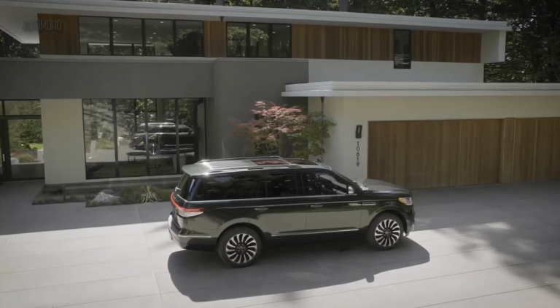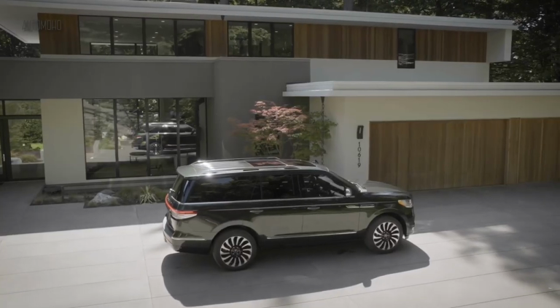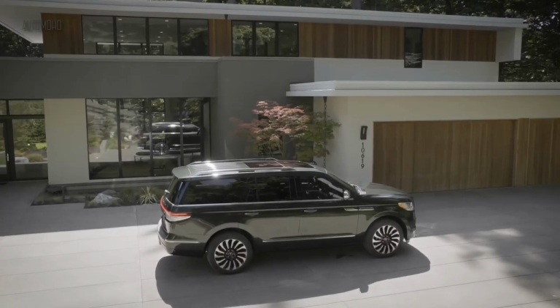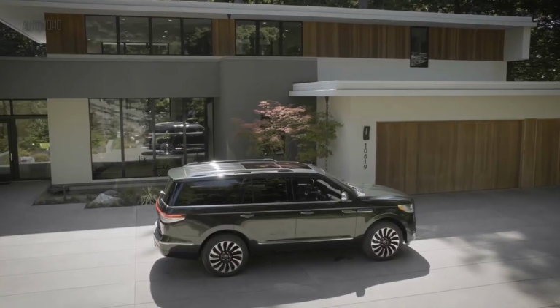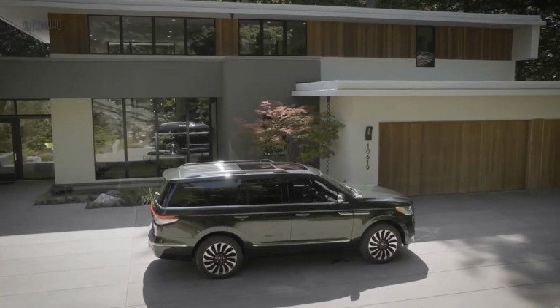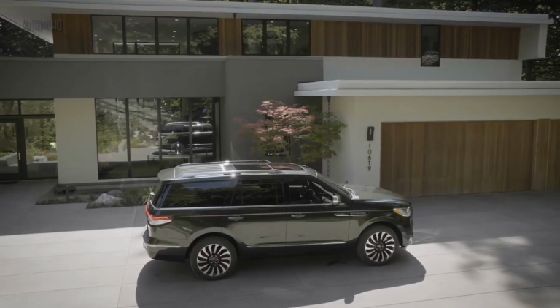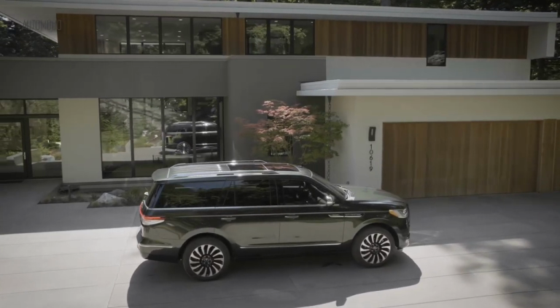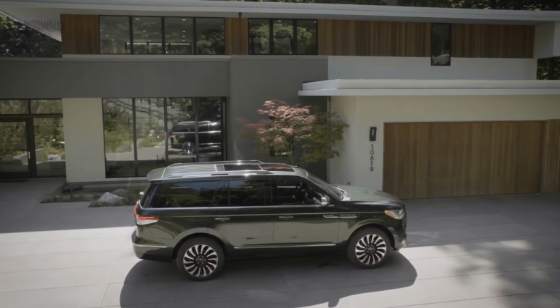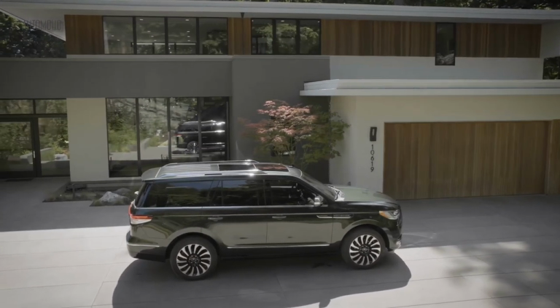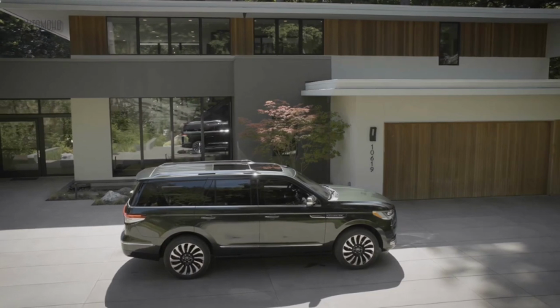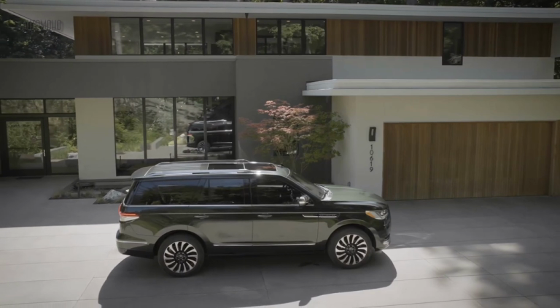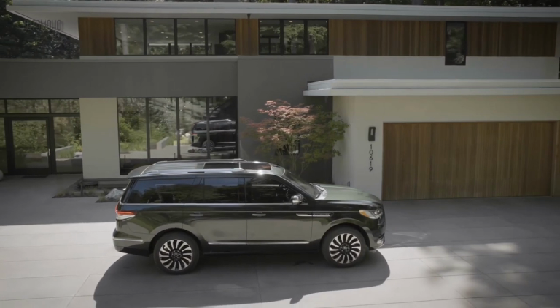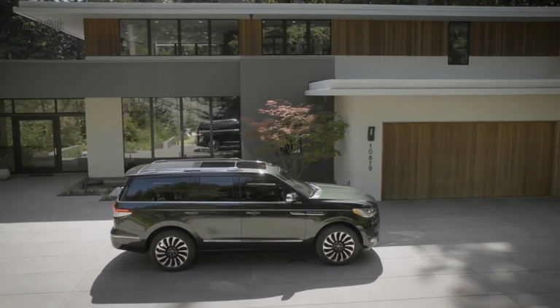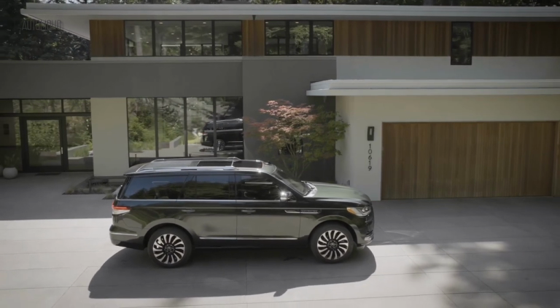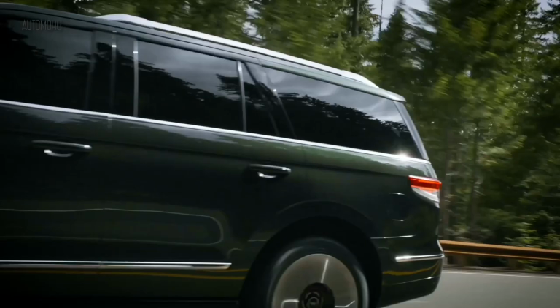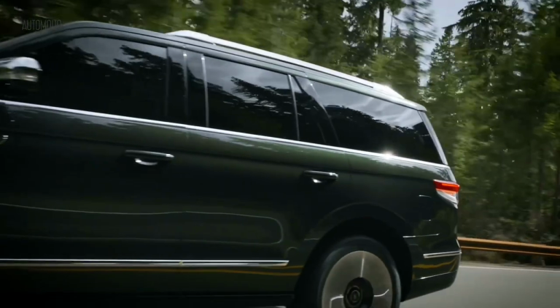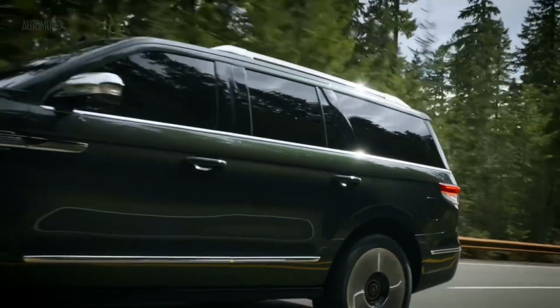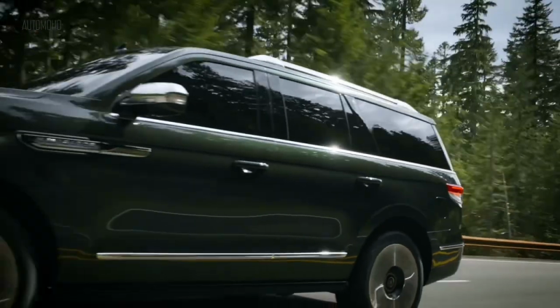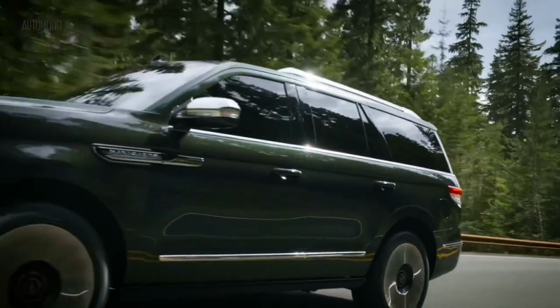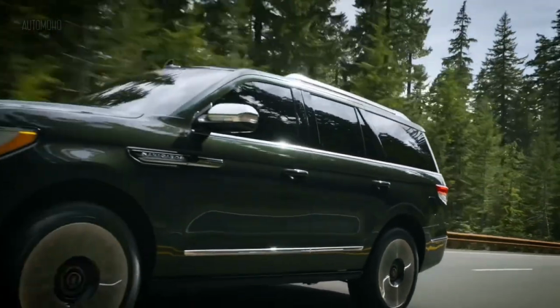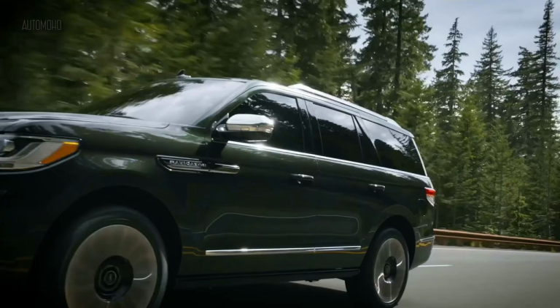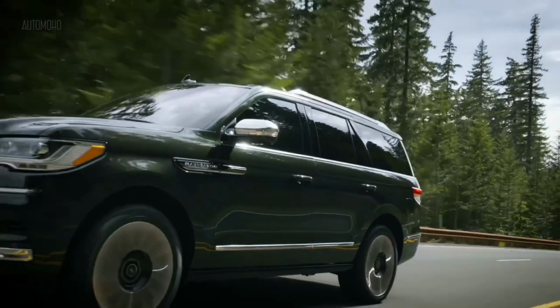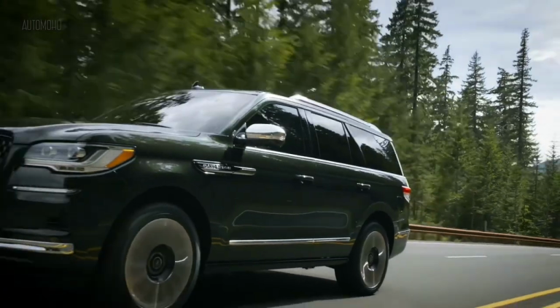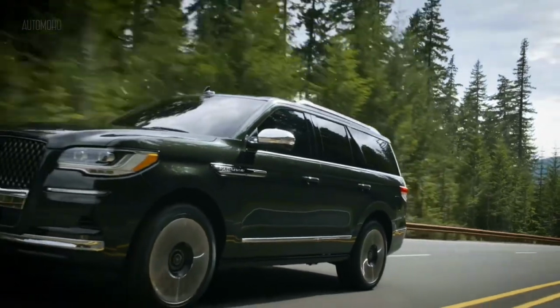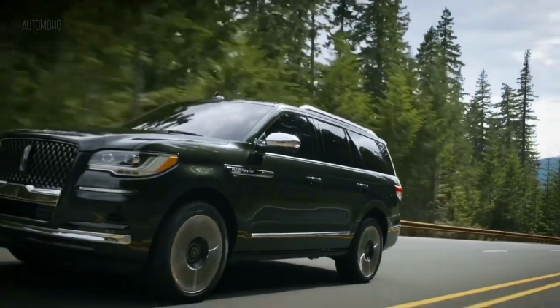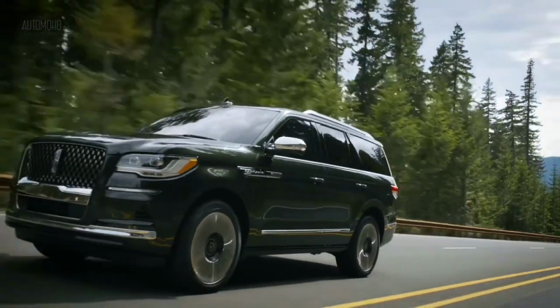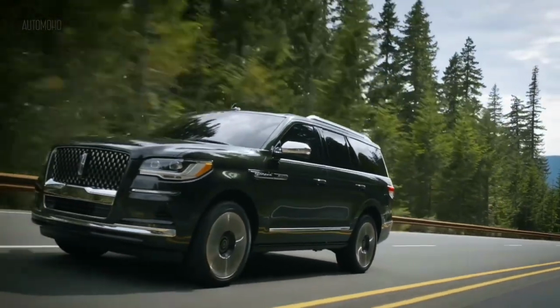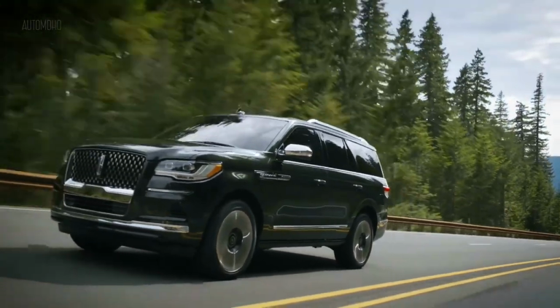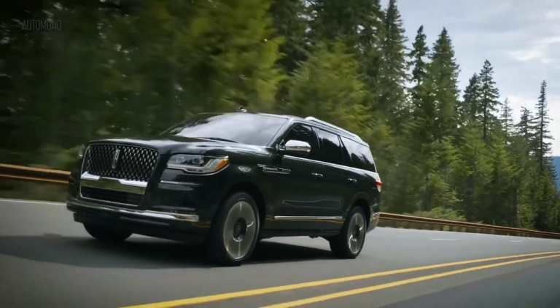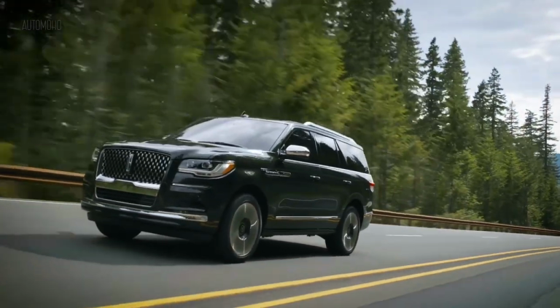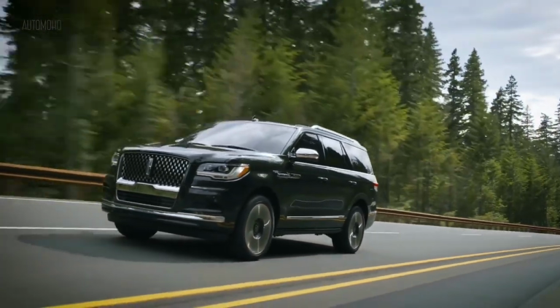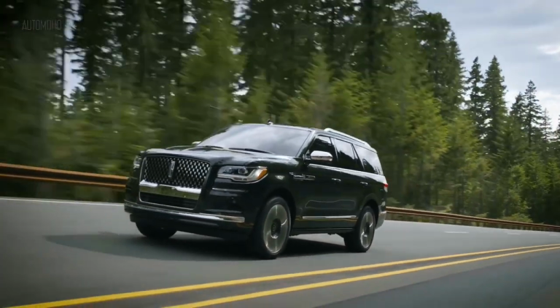It is the heaviest production Lincoln ever built, and also the Lincoln with the greatest cargo capacity and the first non-limousine Lincoln to offer seating for more than 6 people. The Lincoln Navigator is one of the highly rated large luxury SUVs — a traditional body-on-frame, full-size model that serves as the brand's flagship model.